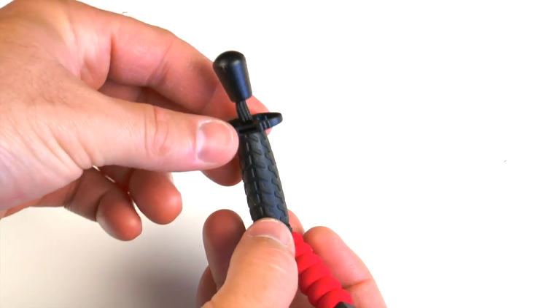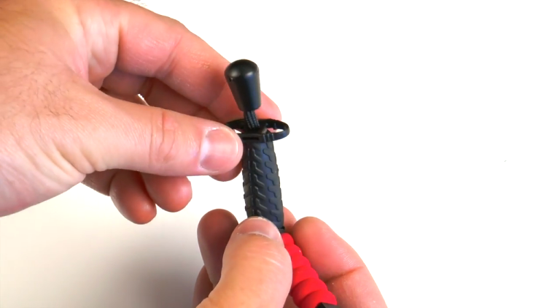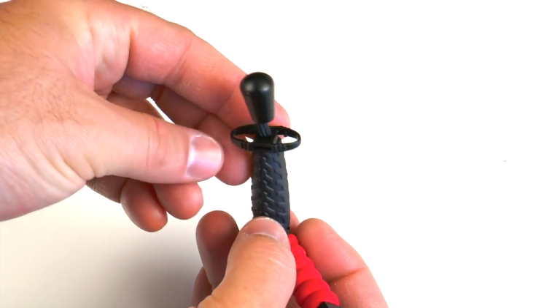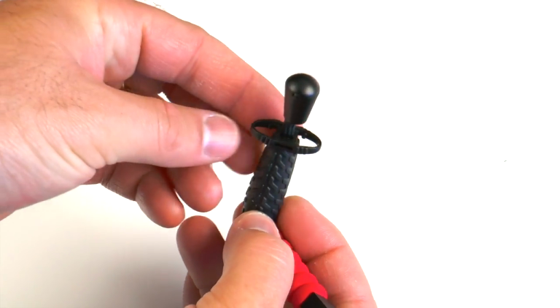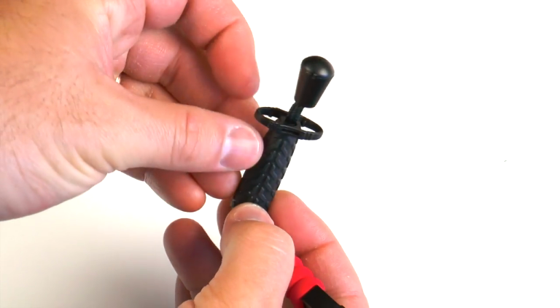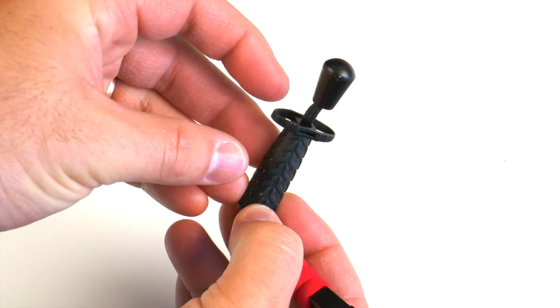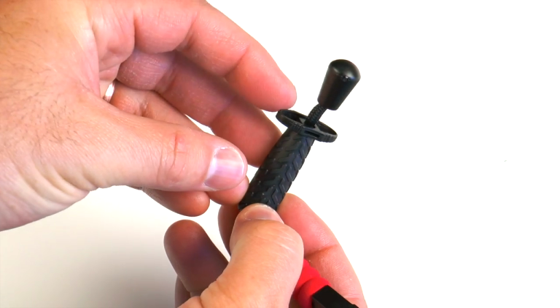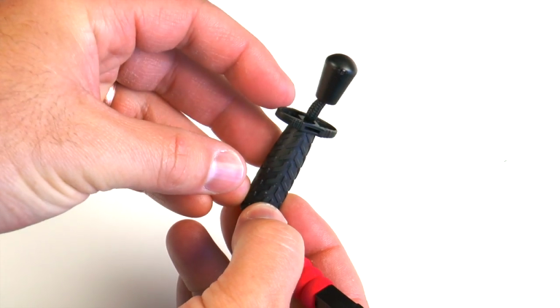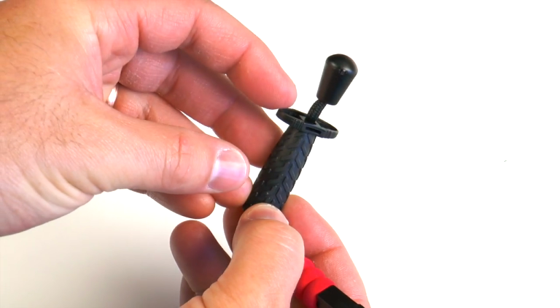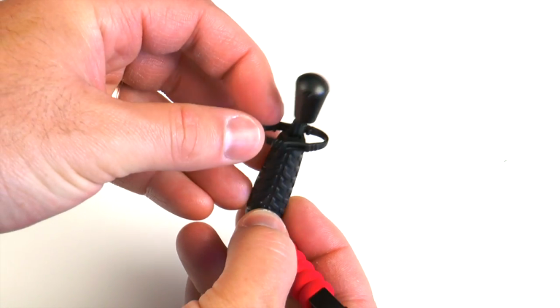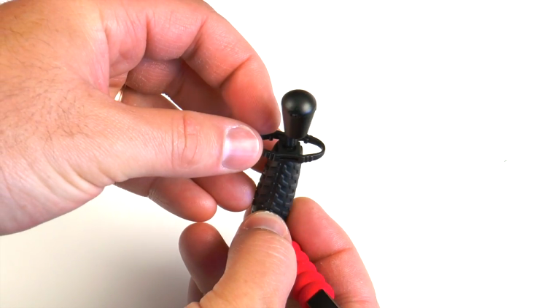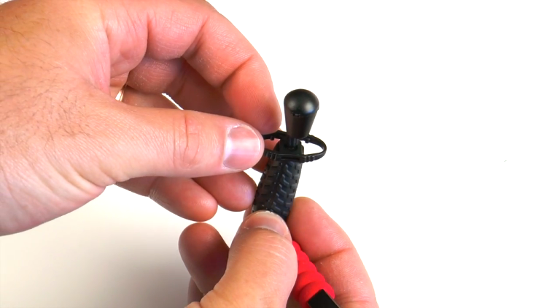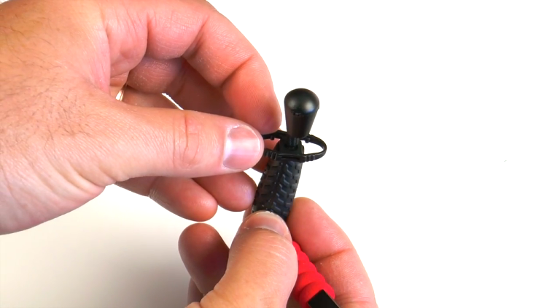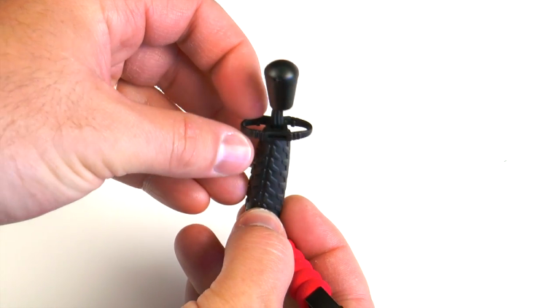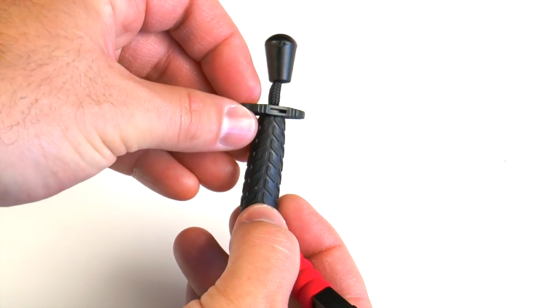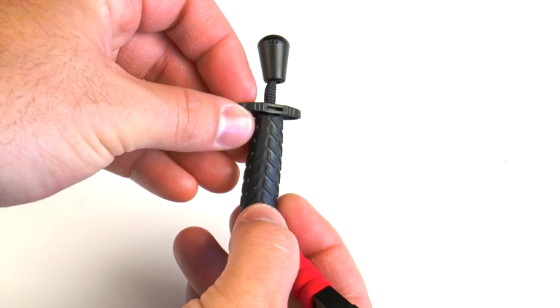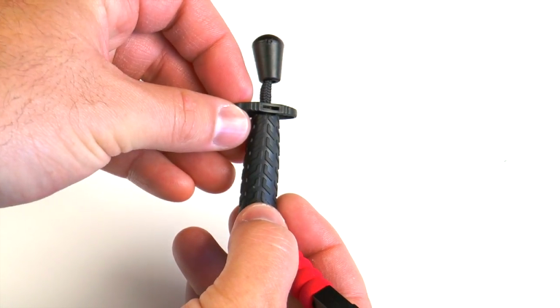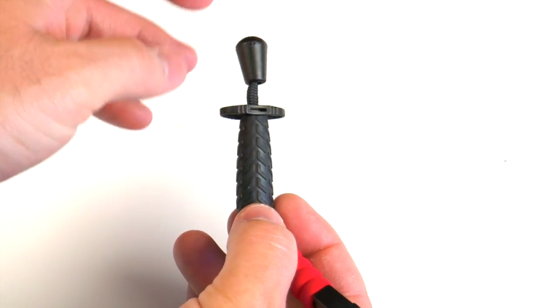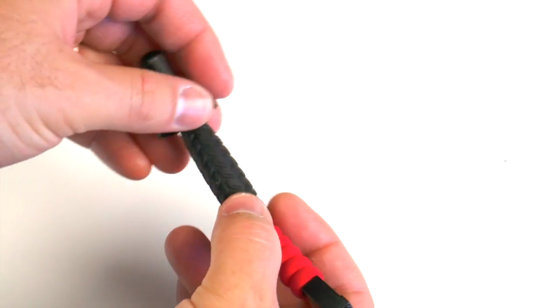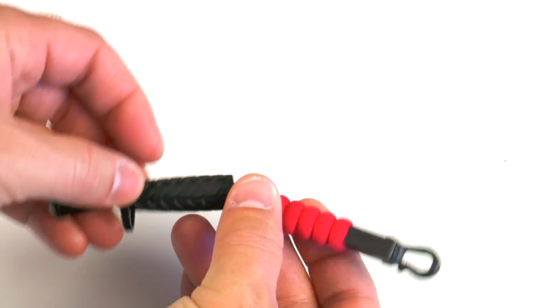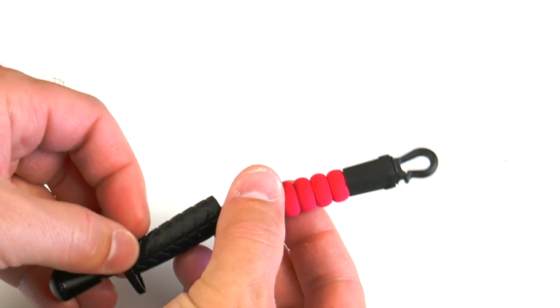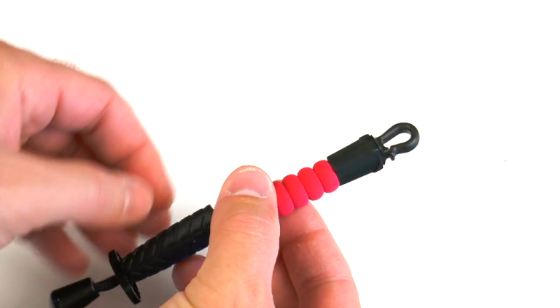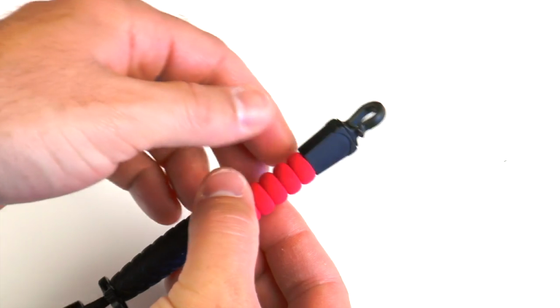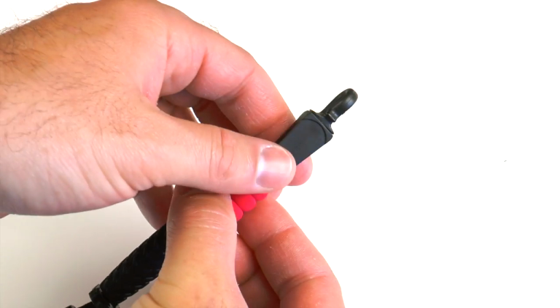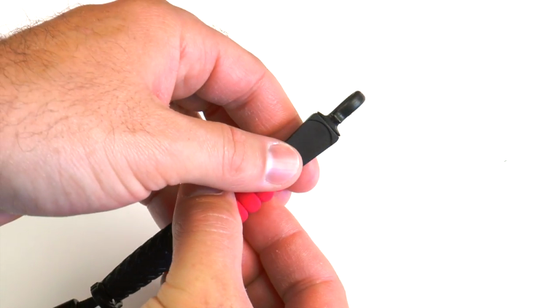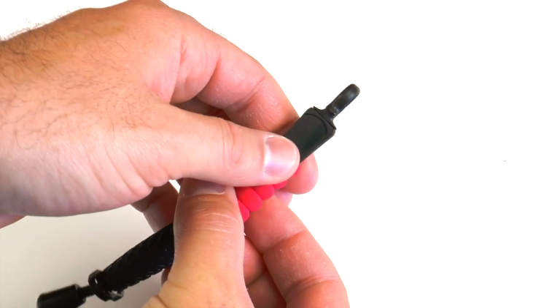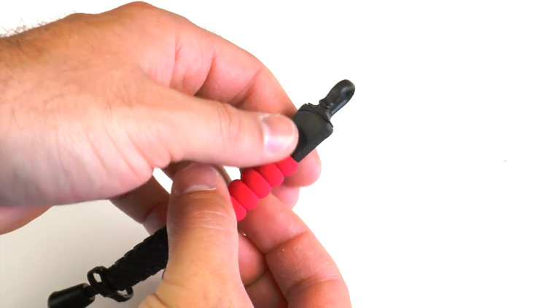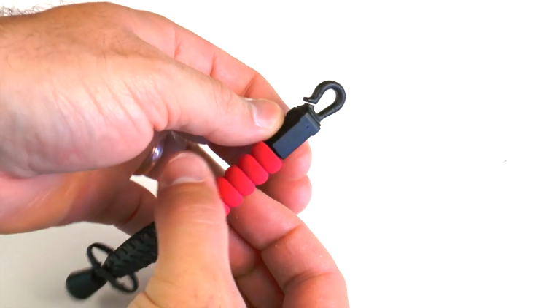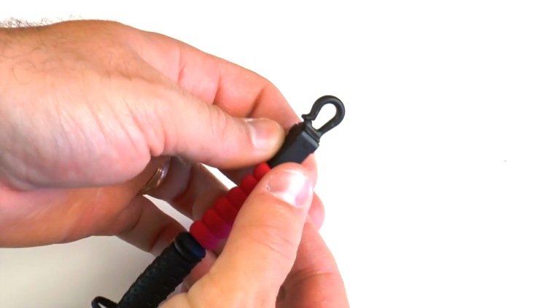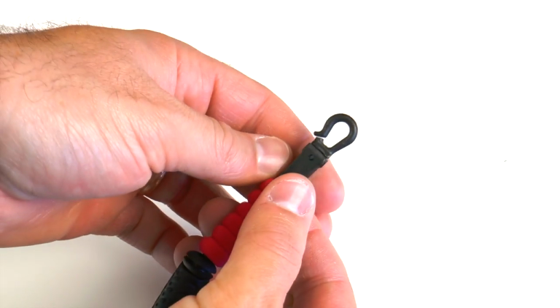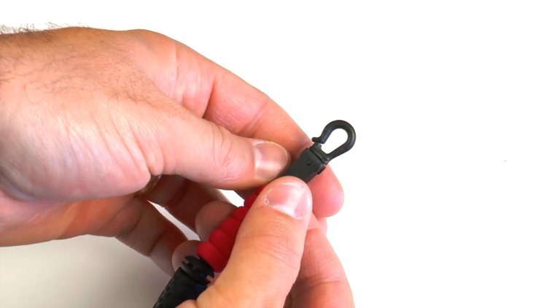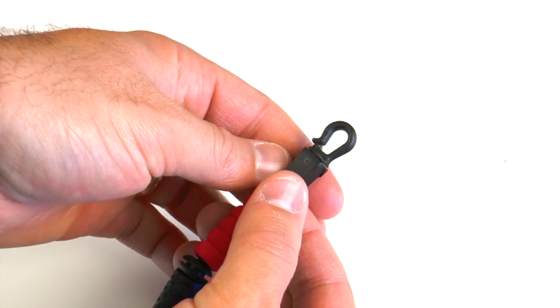You have a little plastic attachment near the bottom of the lanyard. You can attach nippers, floatant, forceps — just any gadget to the bottom of your lanyard there.